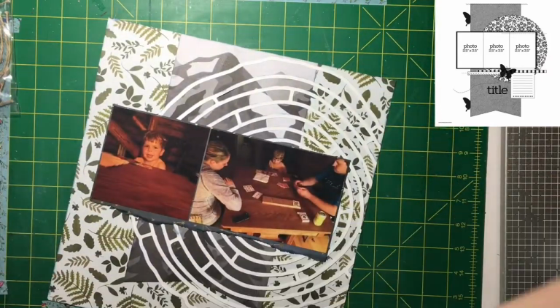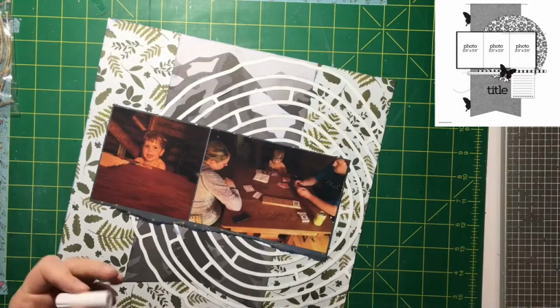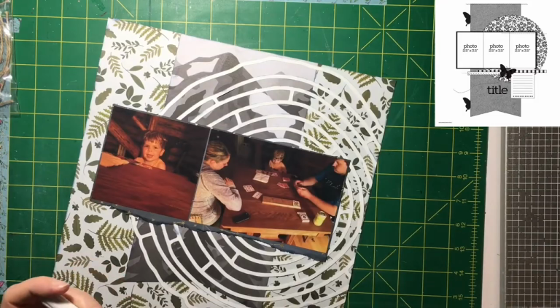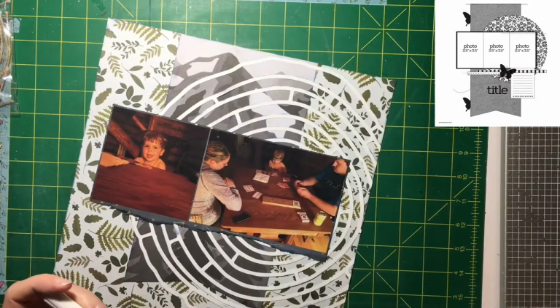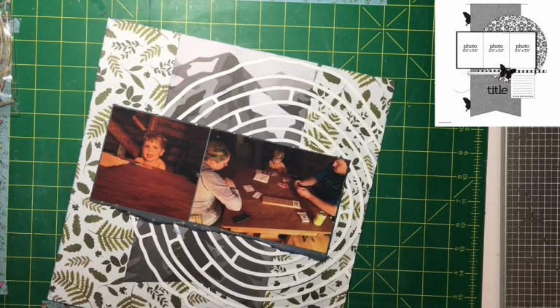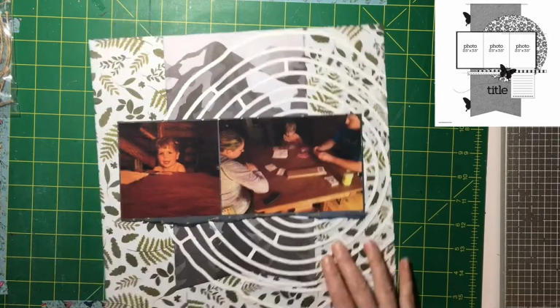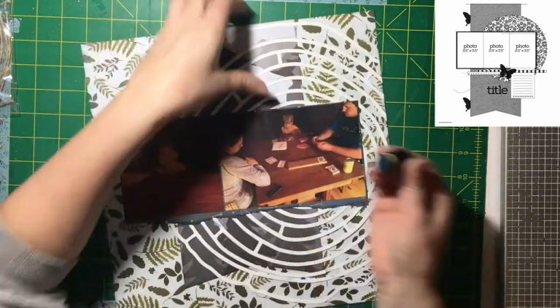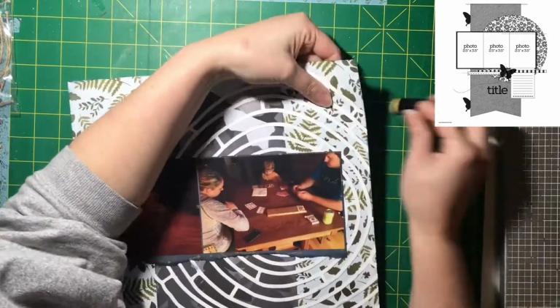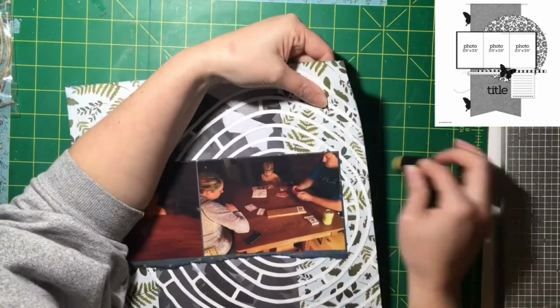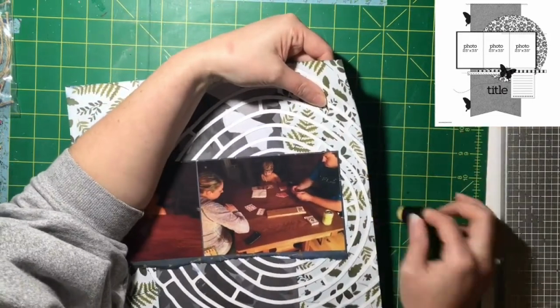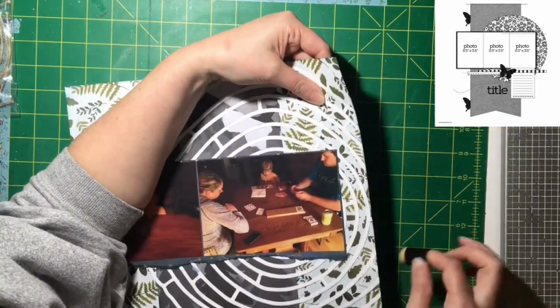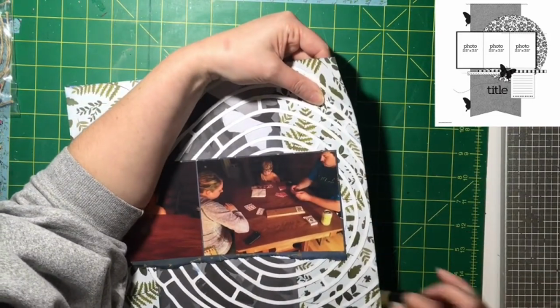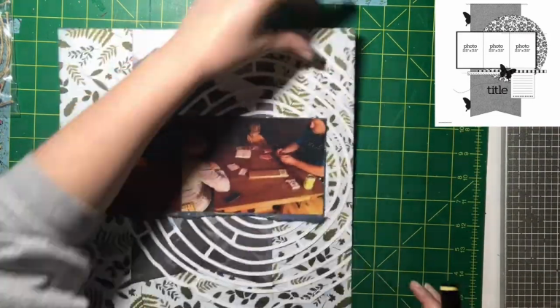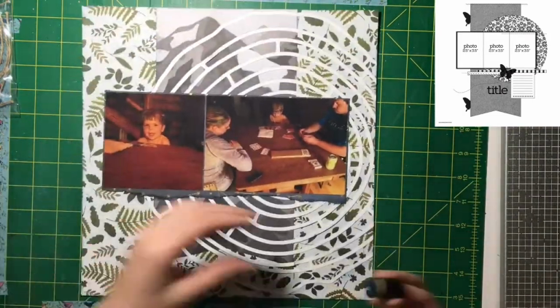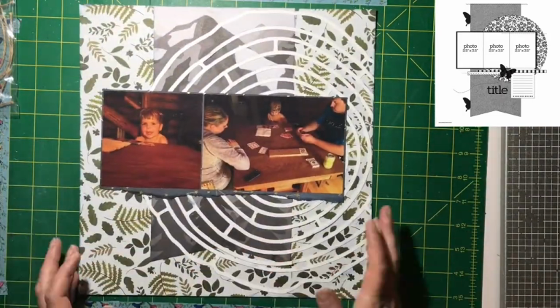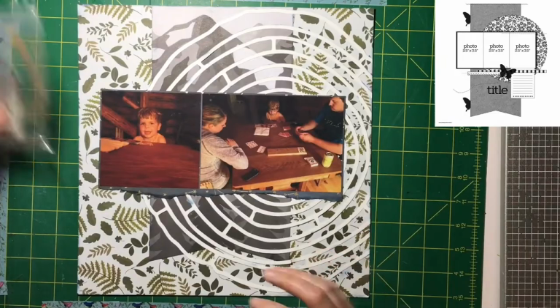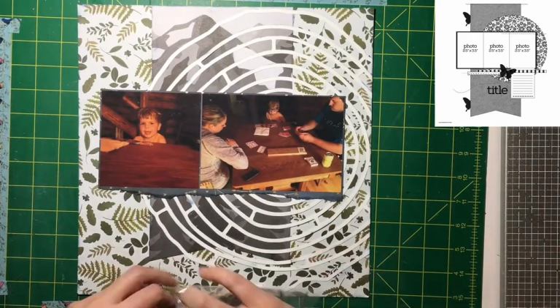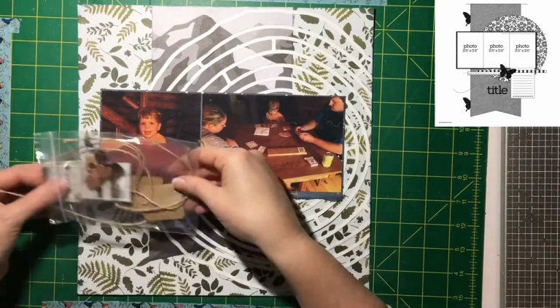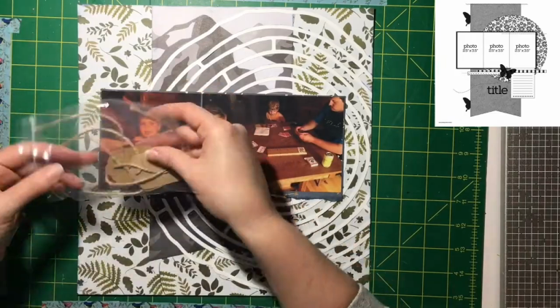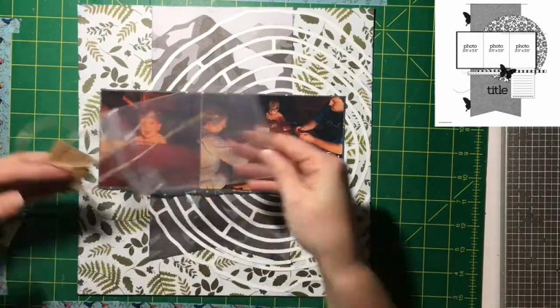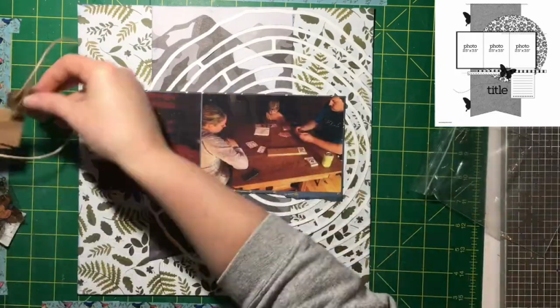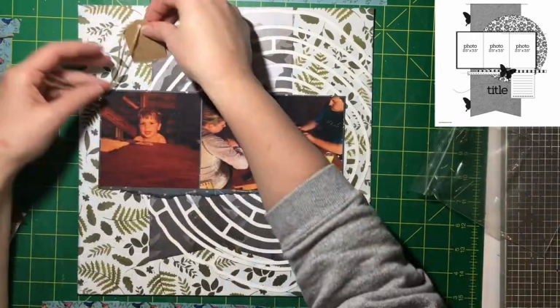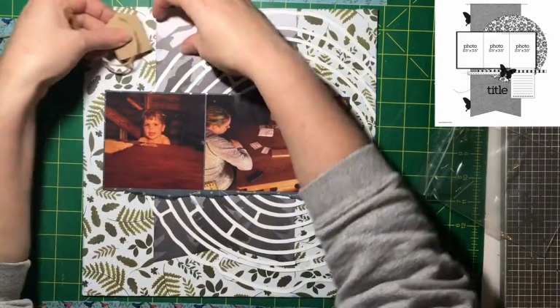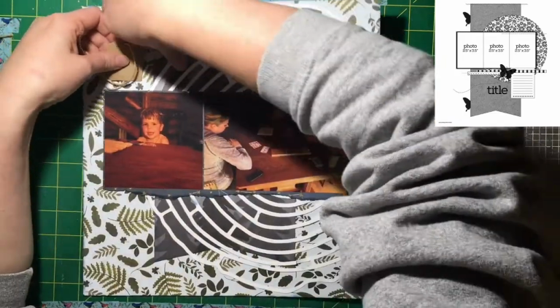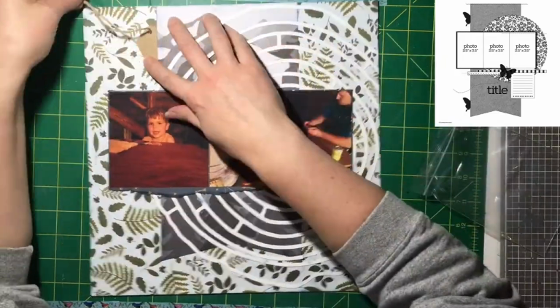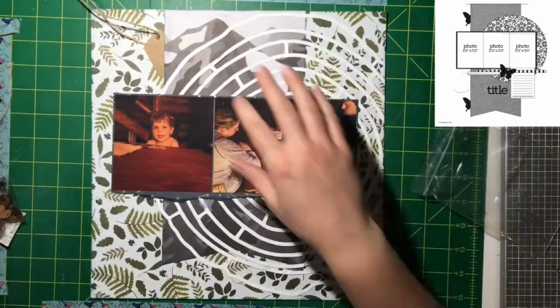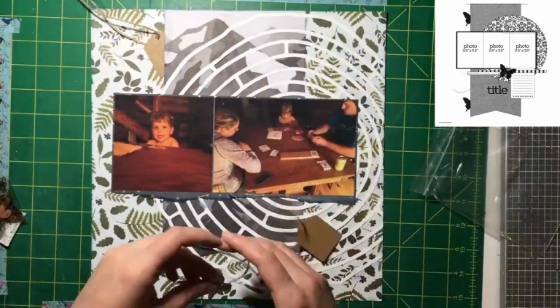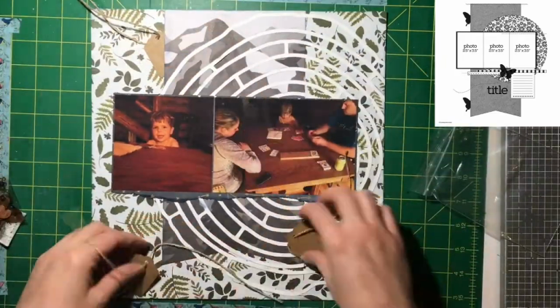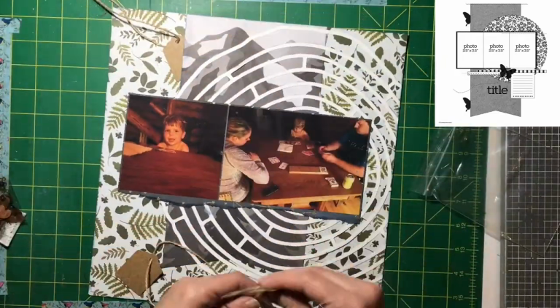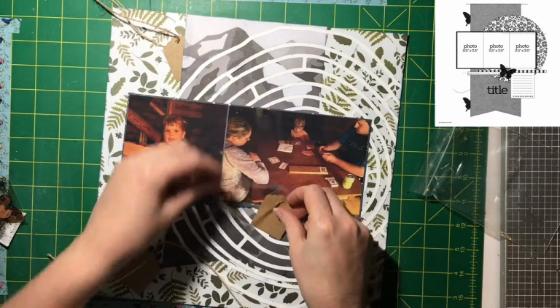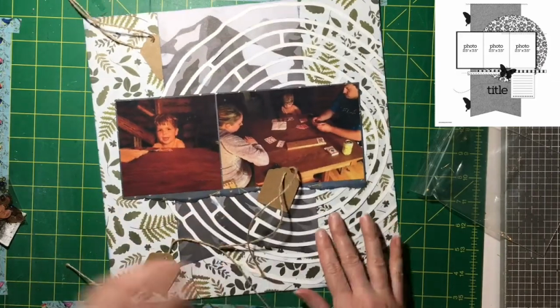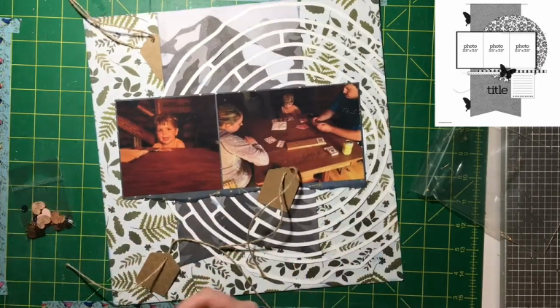I just glued it all down. I opted for going askew and I really like that — it makes my circle element kind of expand the page a little more compared to the sketch, but it's there. All the pieces are there.